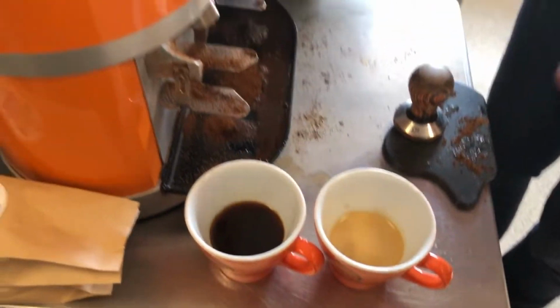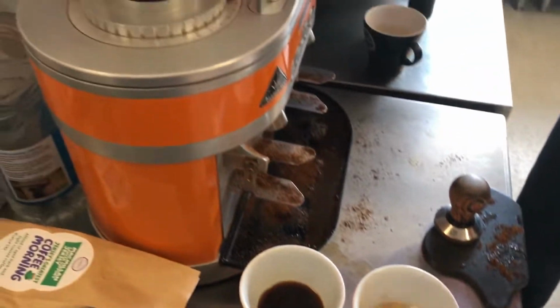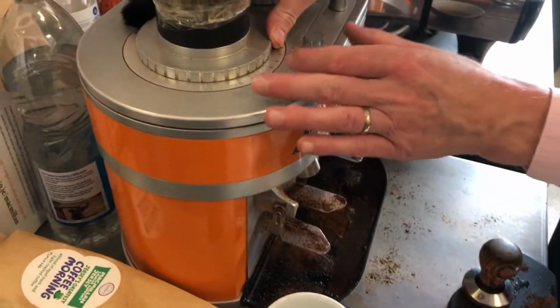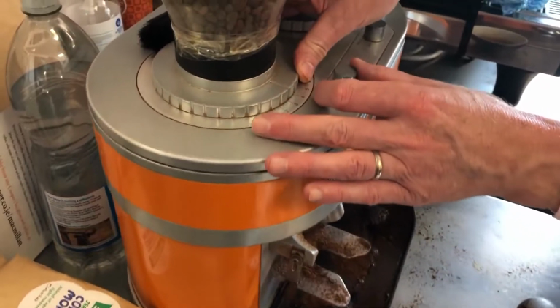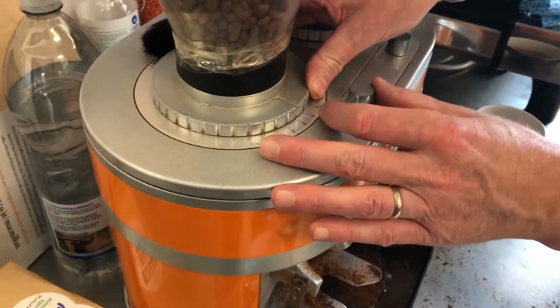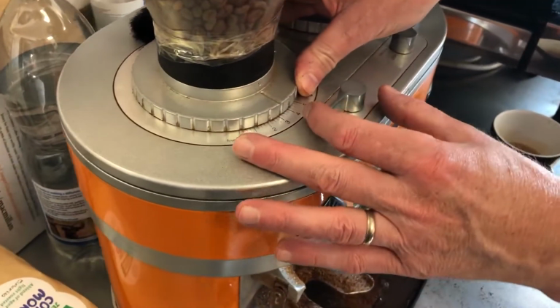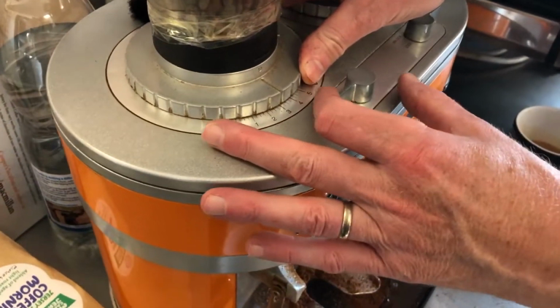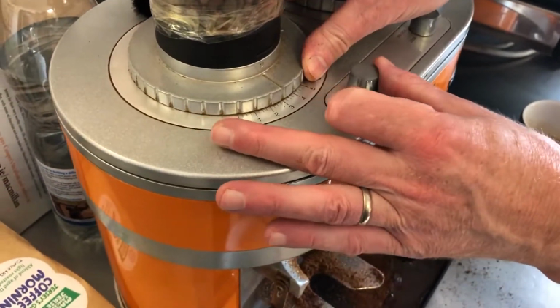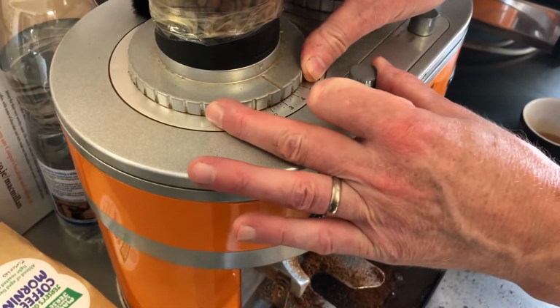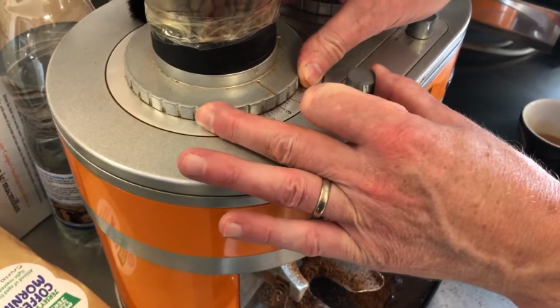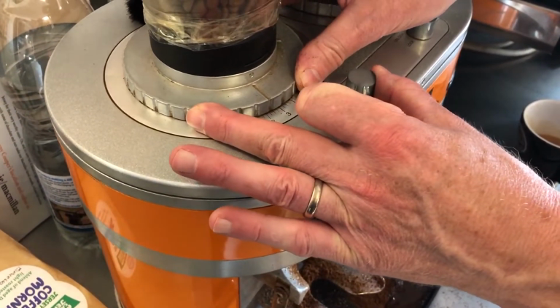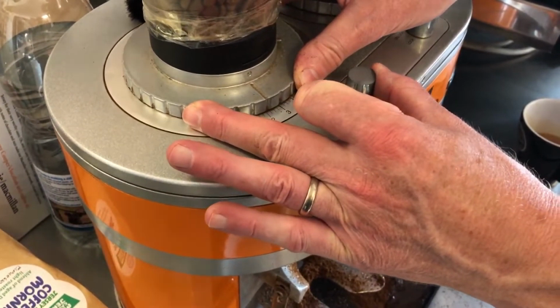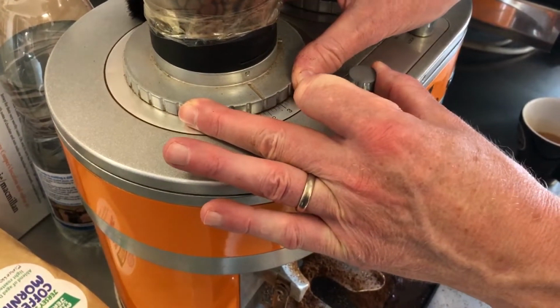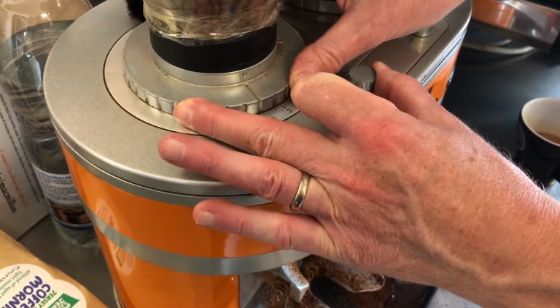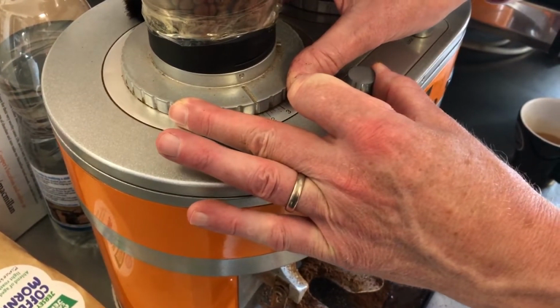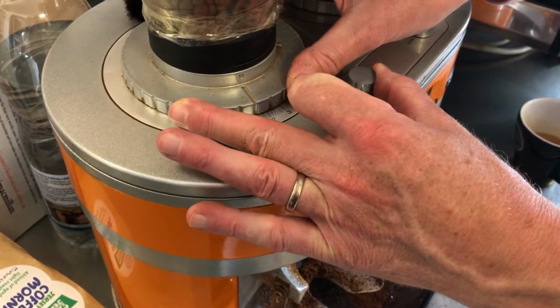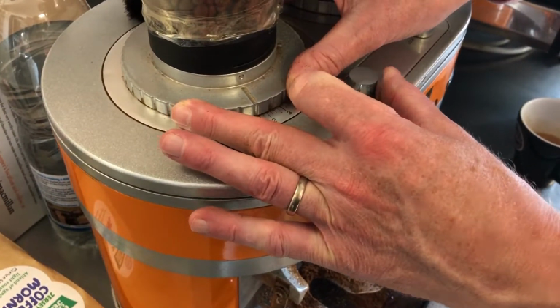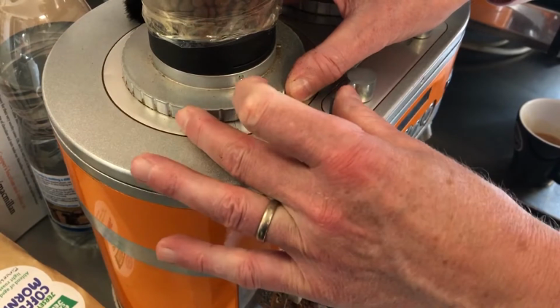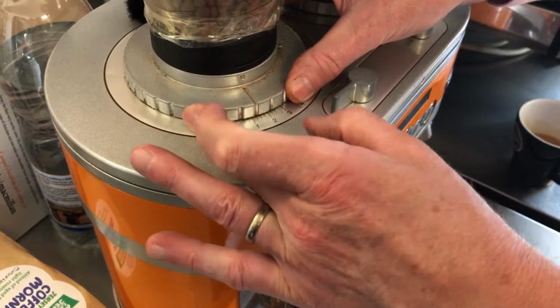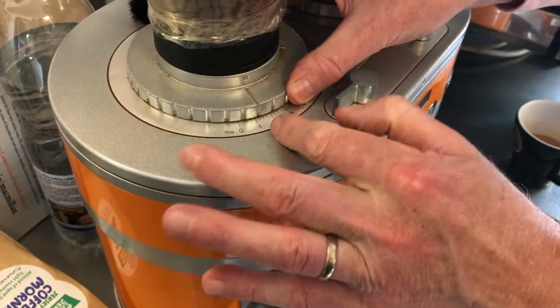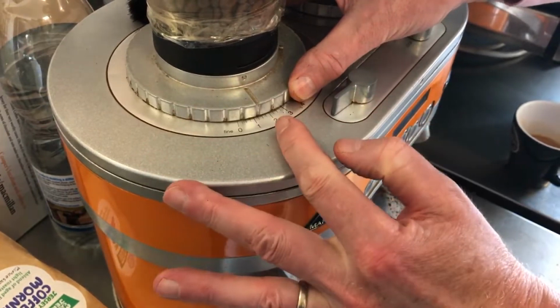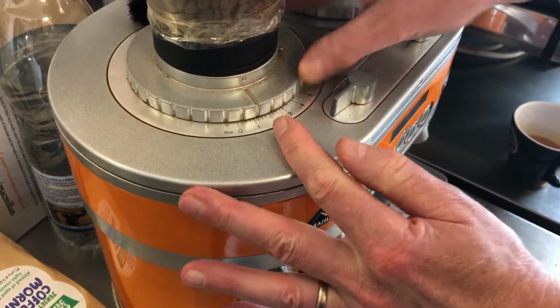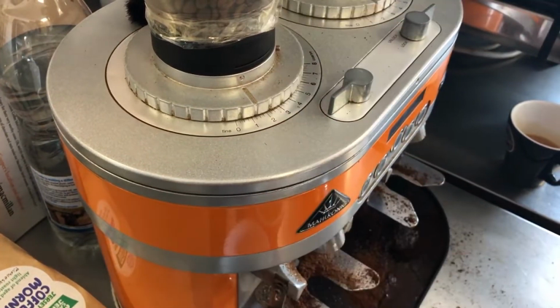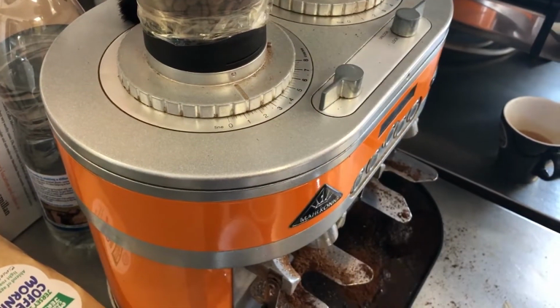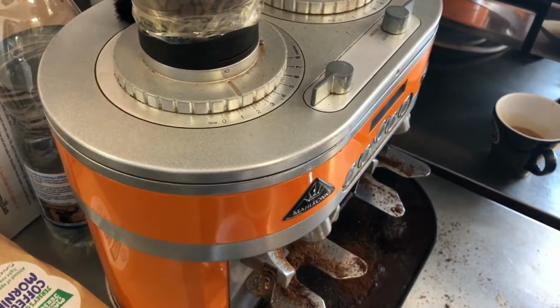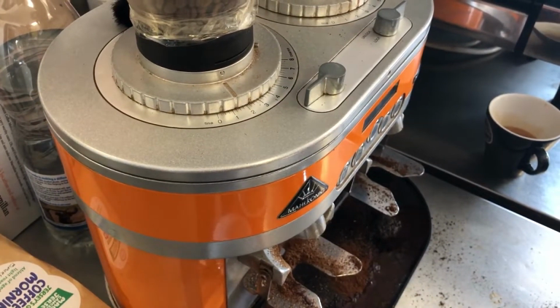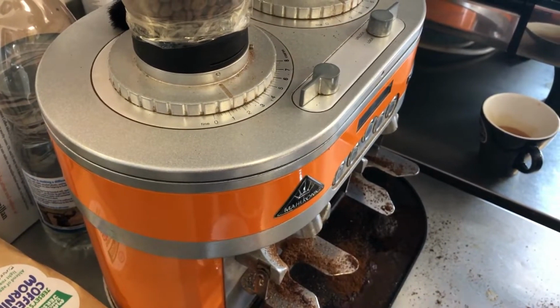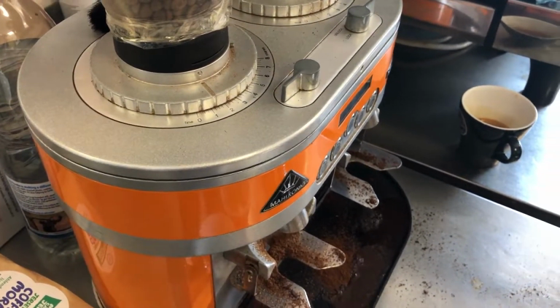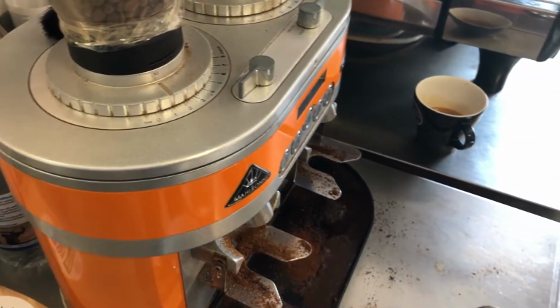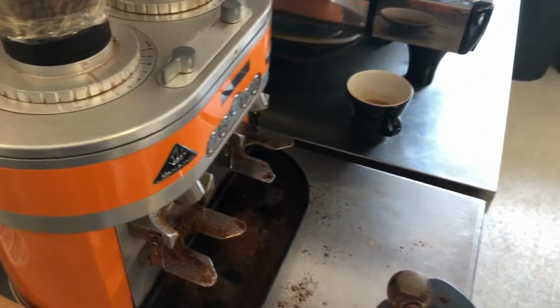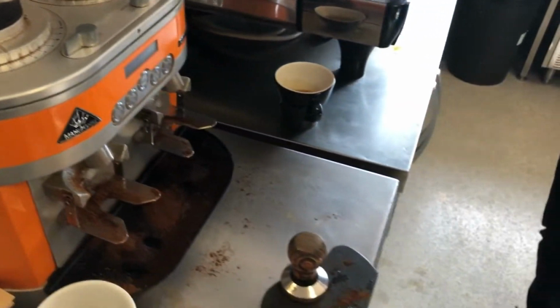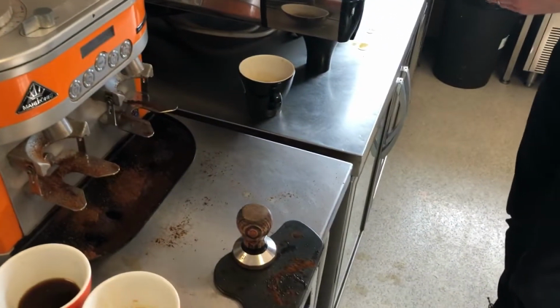I'm going to make an additional correction now. I'm going to release my grinder and go right the way down to one, funneling in to get that perfect extraction.